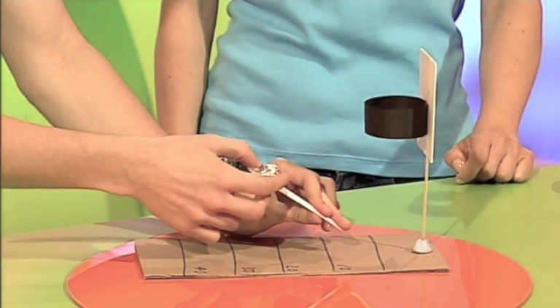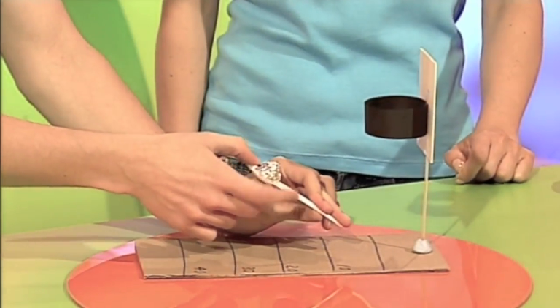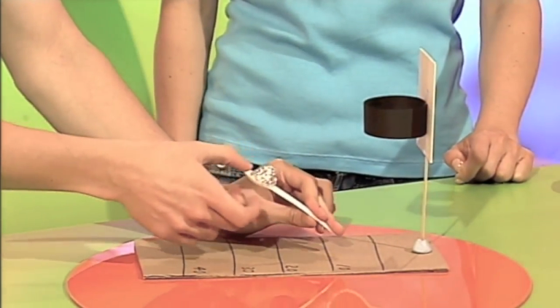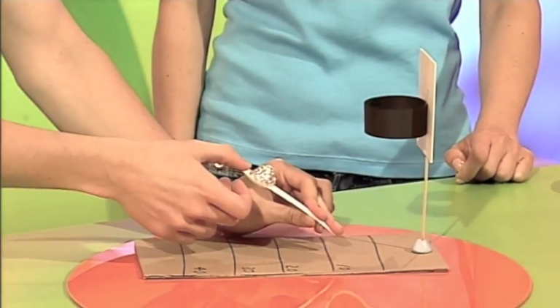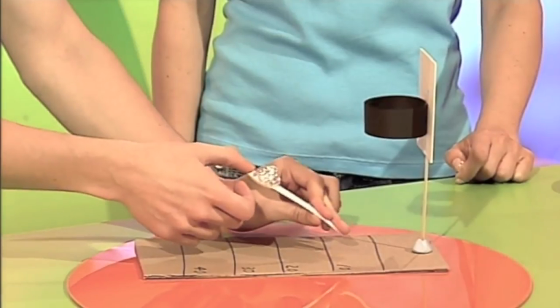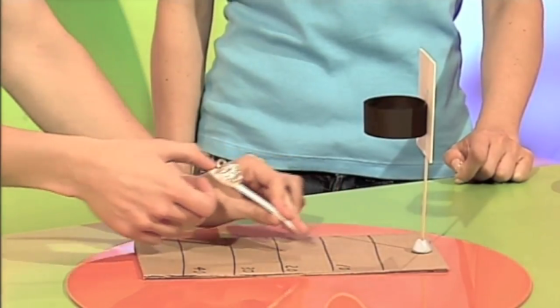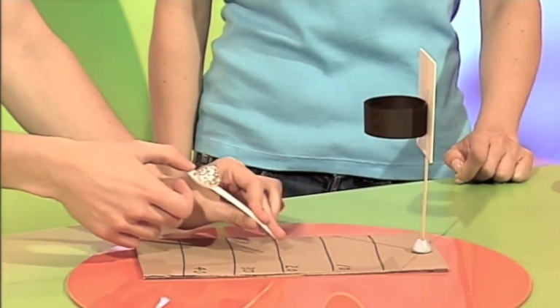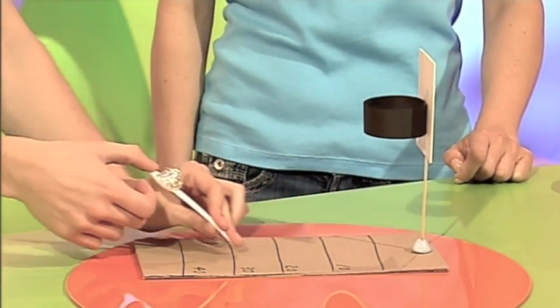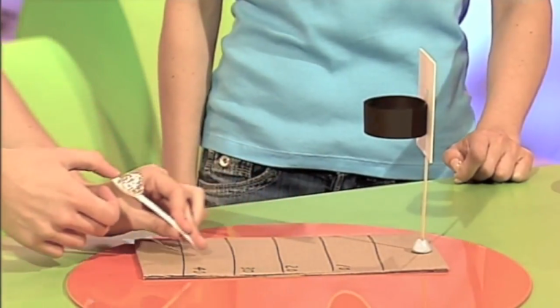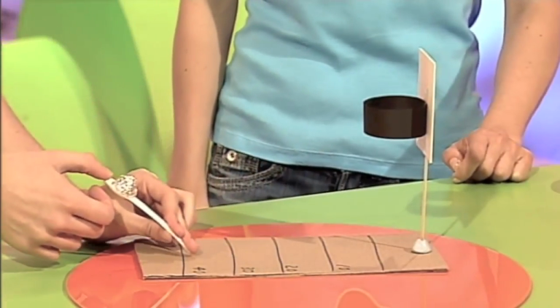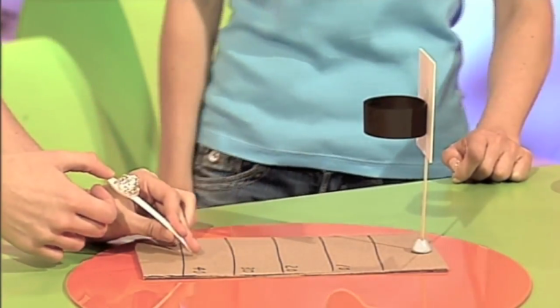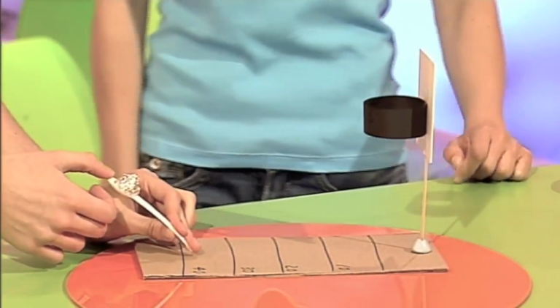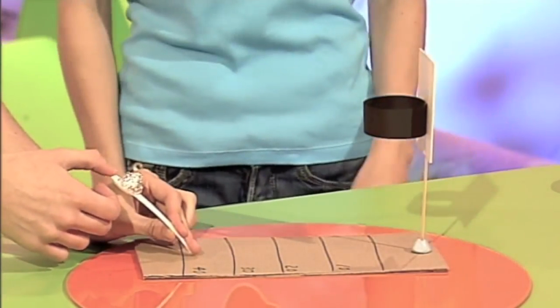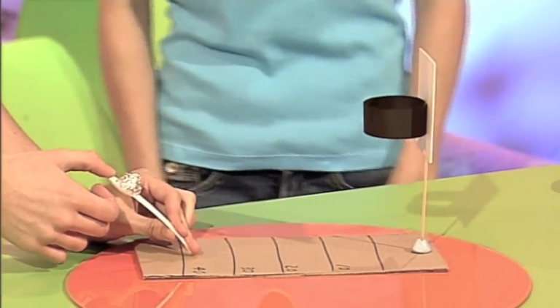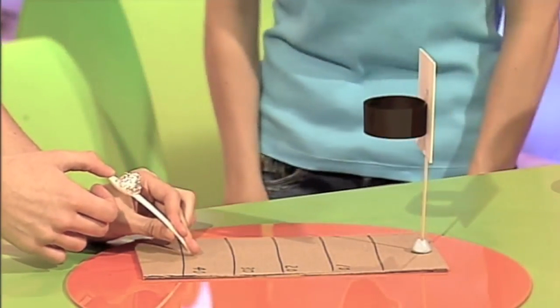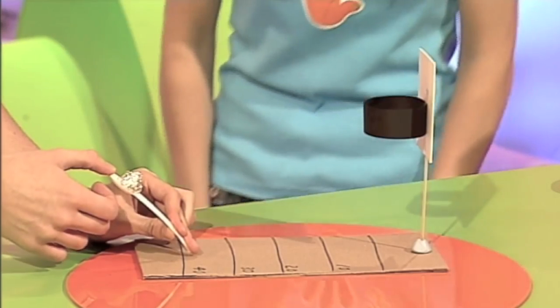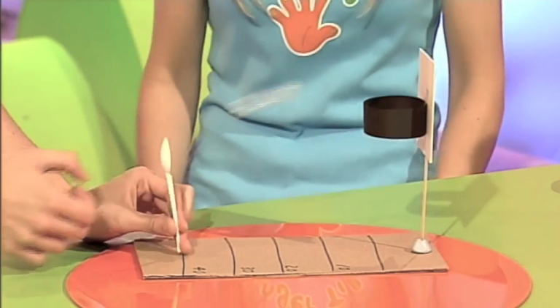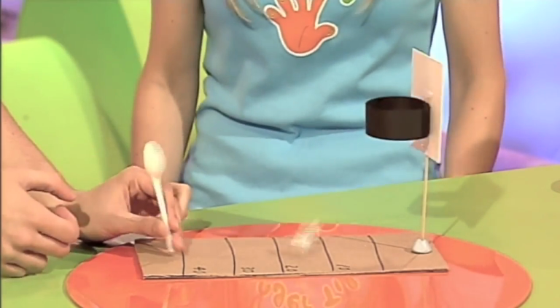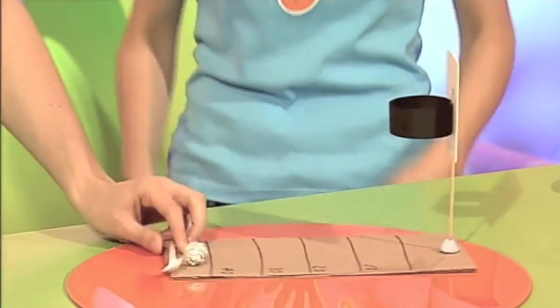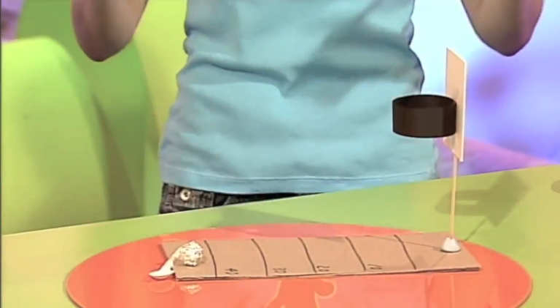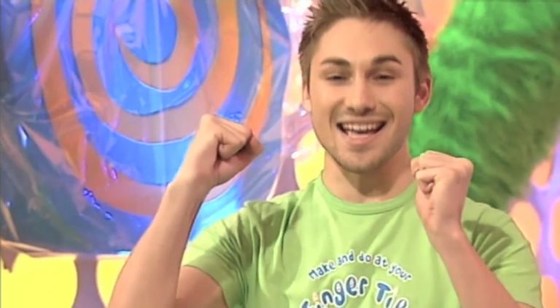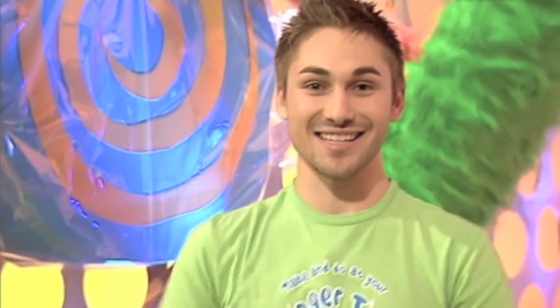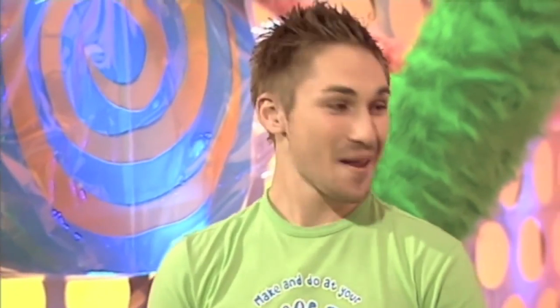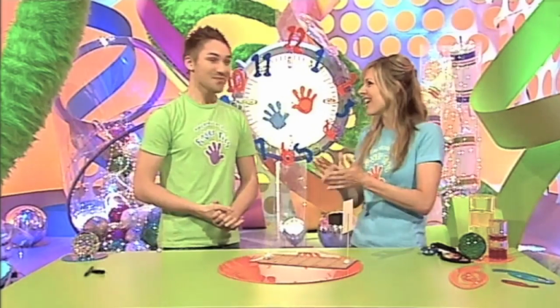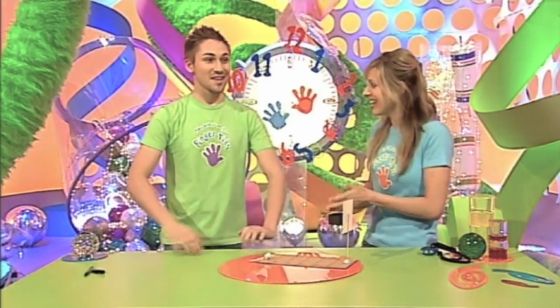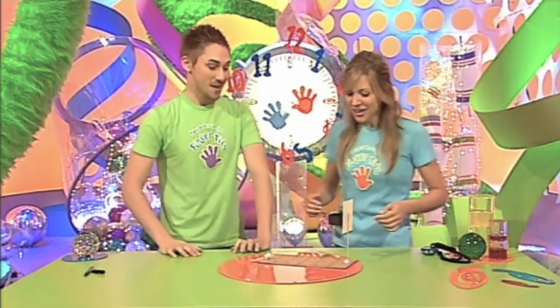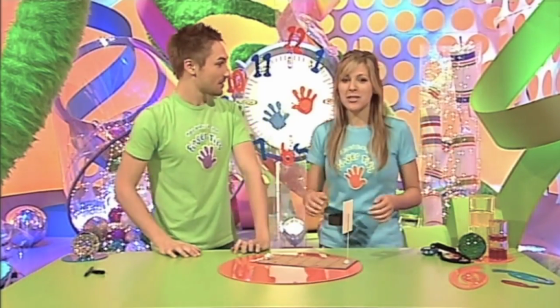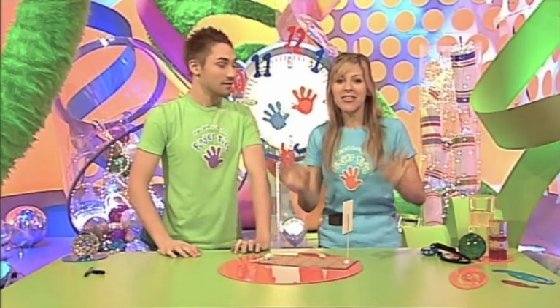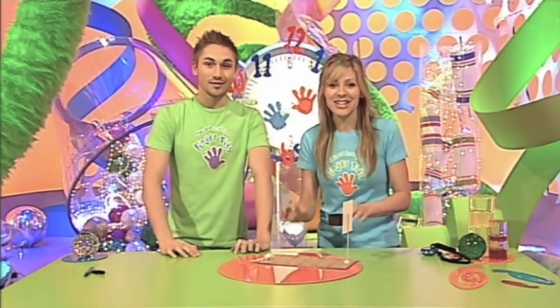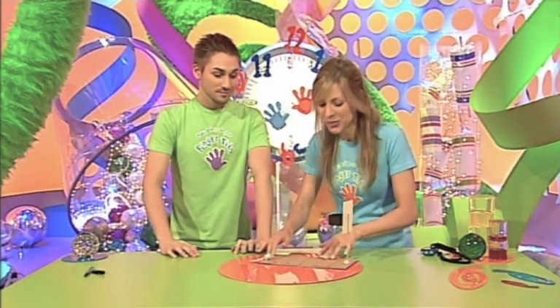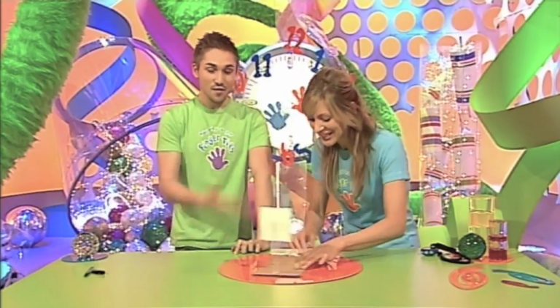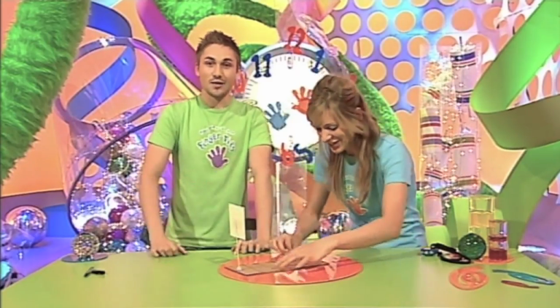Of course, the further back you go, the more points you get: 10, 20, 30, or 40 — I'm going to go for 40 from here. Ready? One, two, three, and fire. Oh yes, straight in! Well done. Can I have a go? I'll take back everything I said — it looks quite good. Yeah, go for it, take it away.